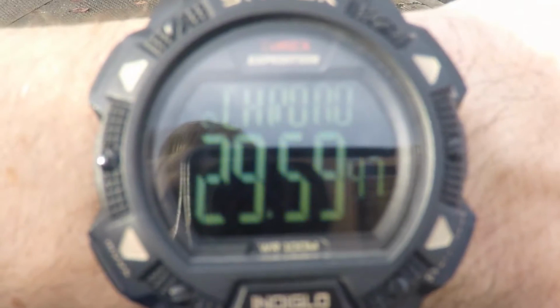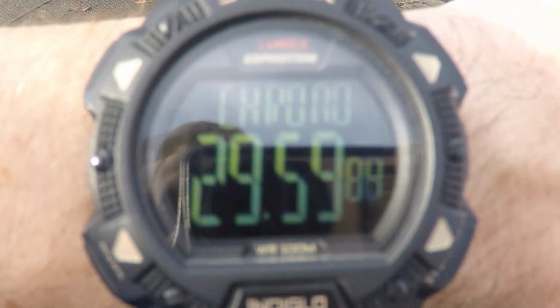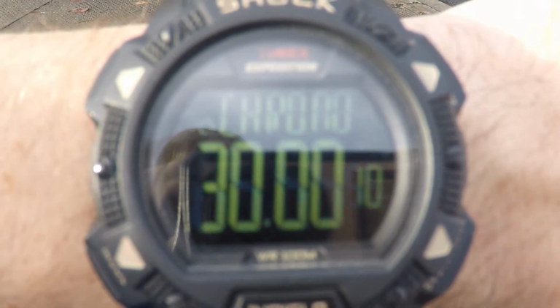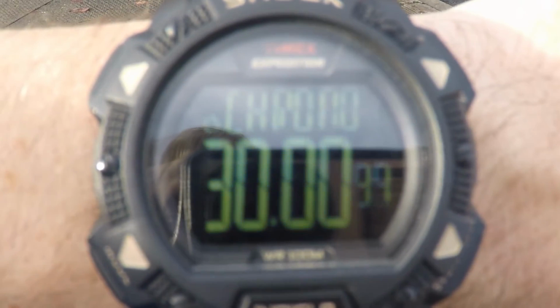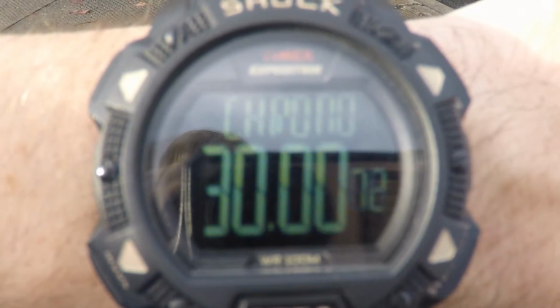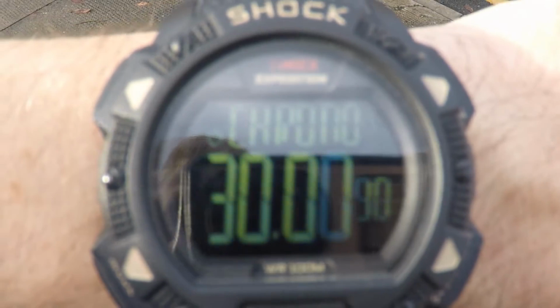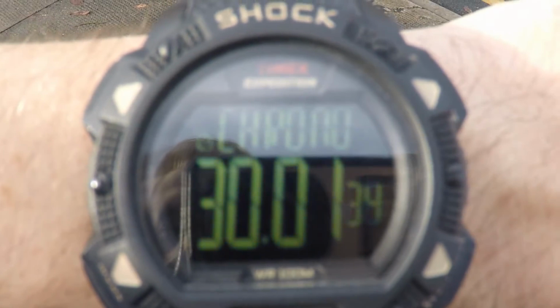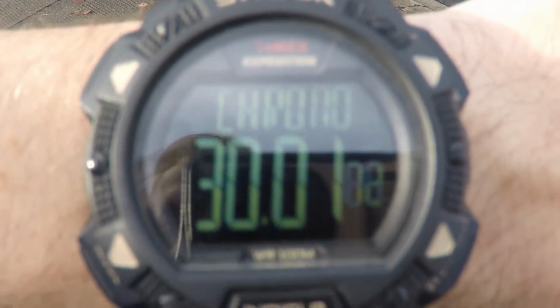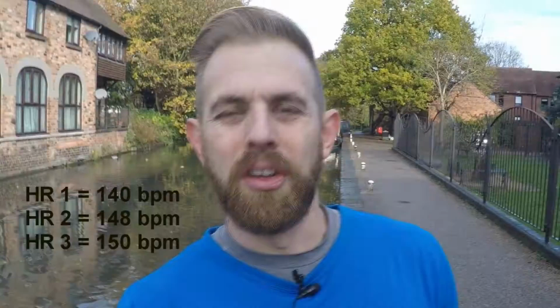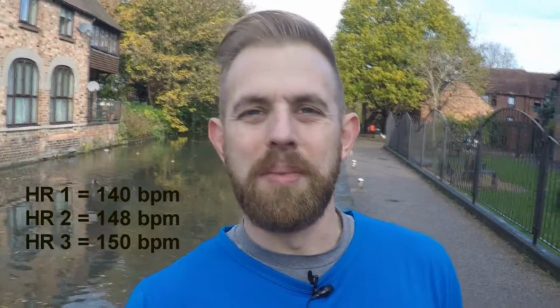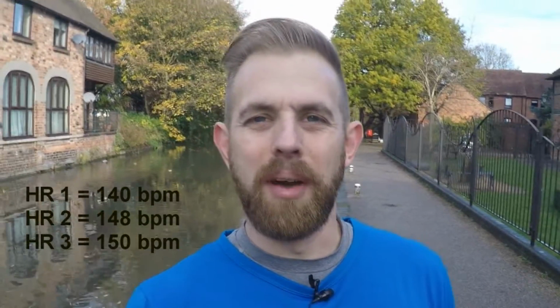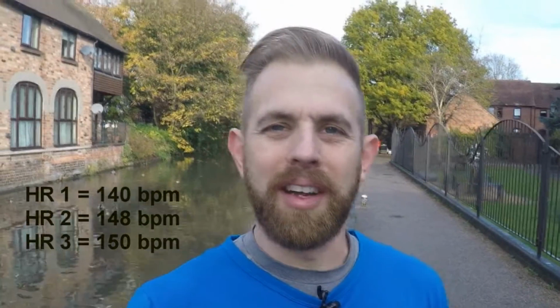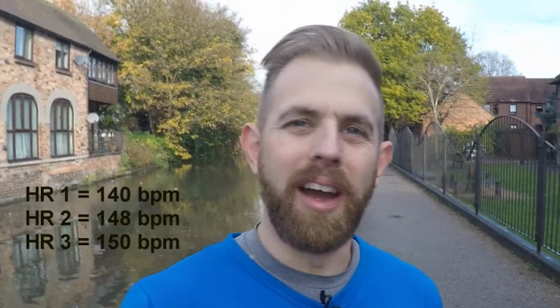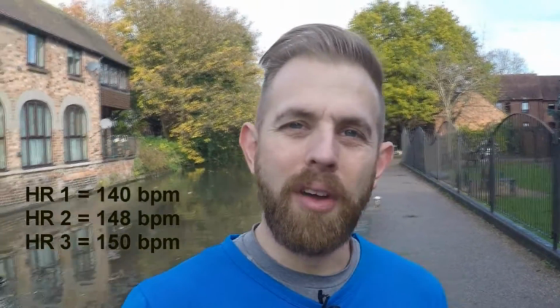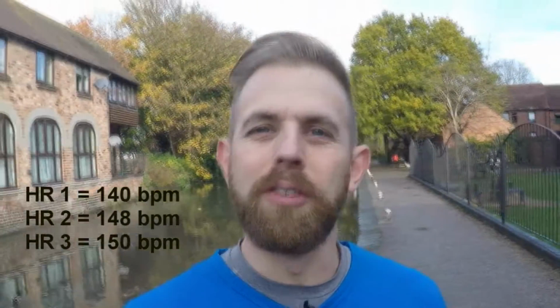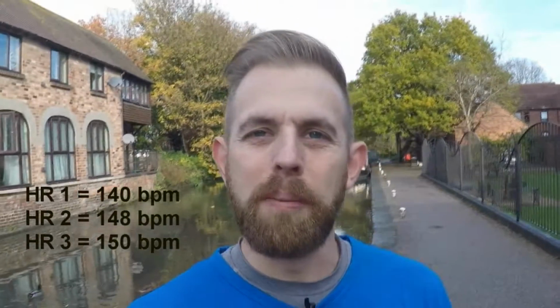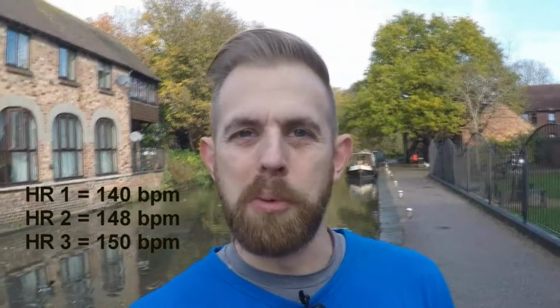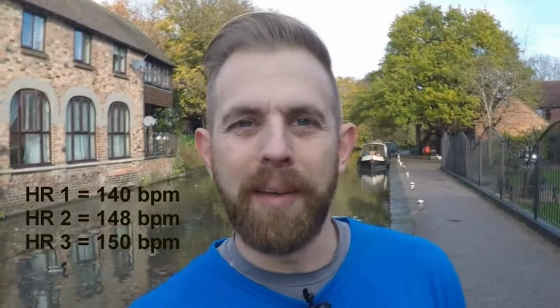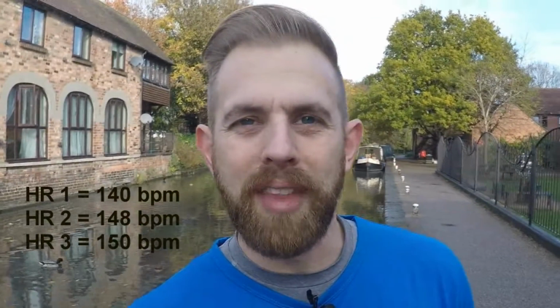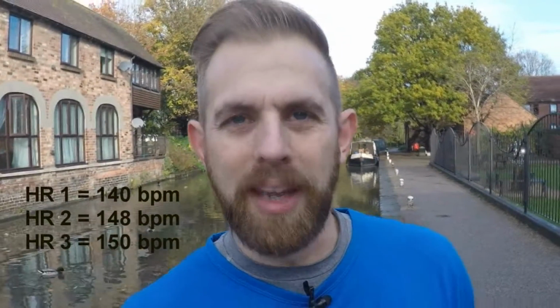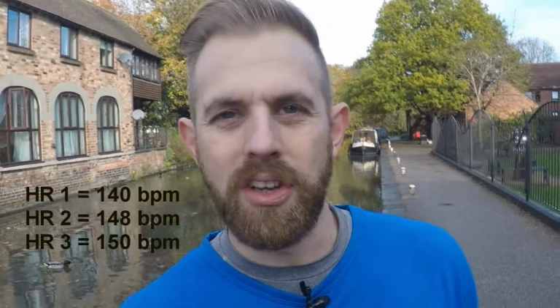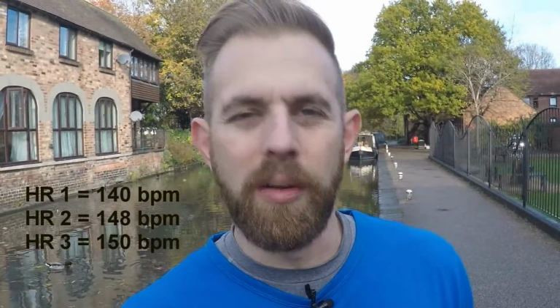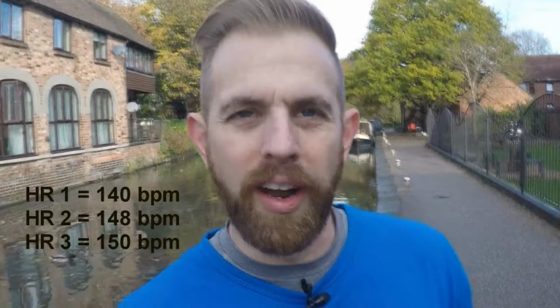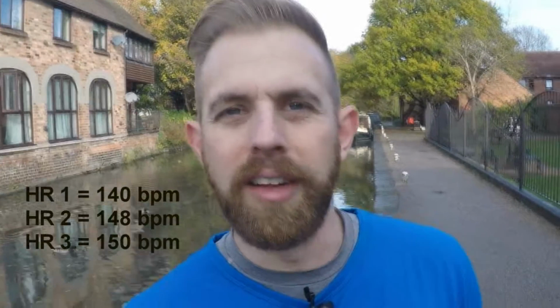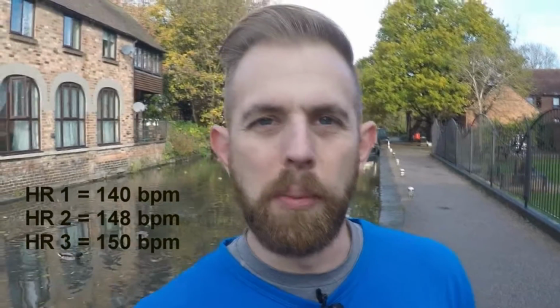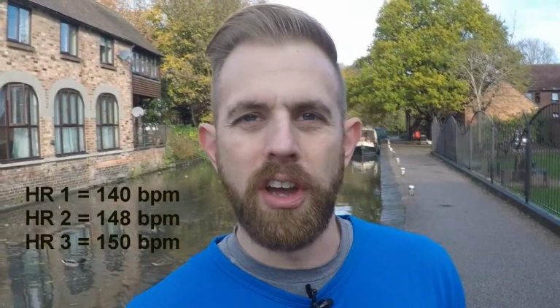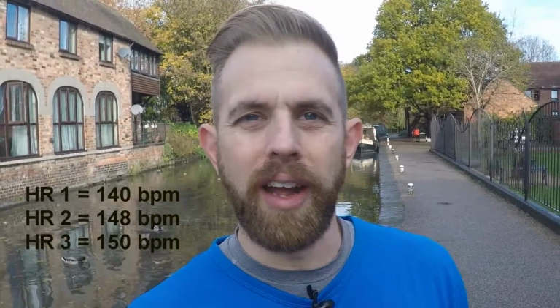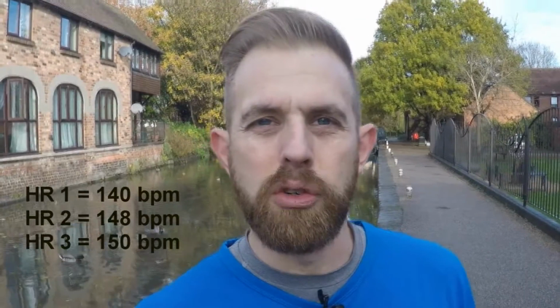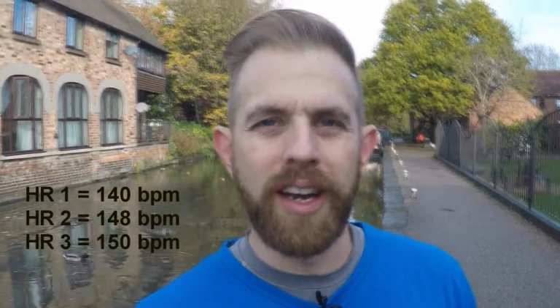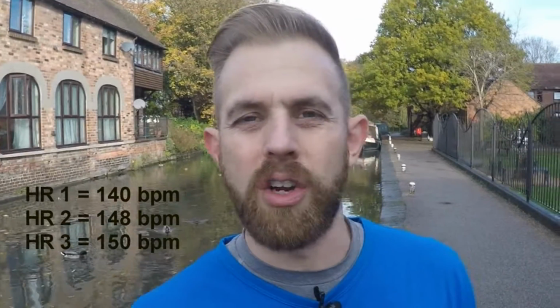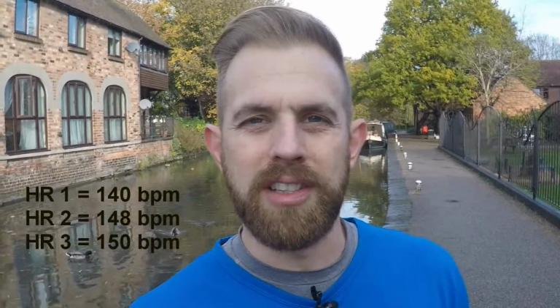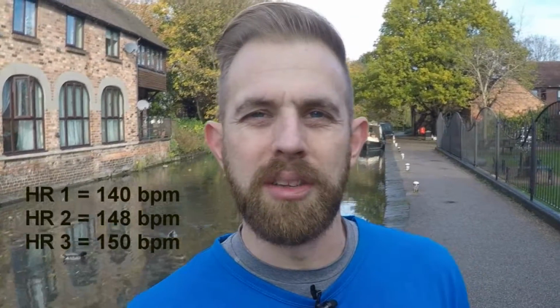Okay, so I've just taken my third heart rate at the 30-minute mark — 150 beats per minute. That means I am right in the aerobic zone and I'm training the correct system.